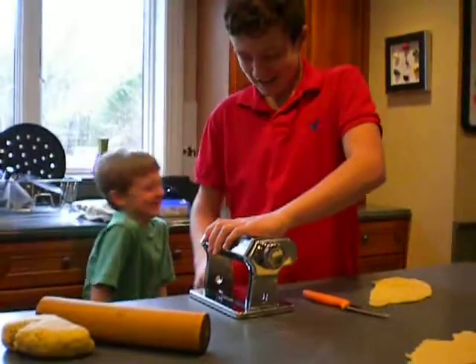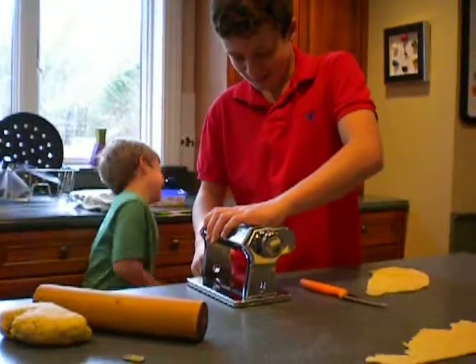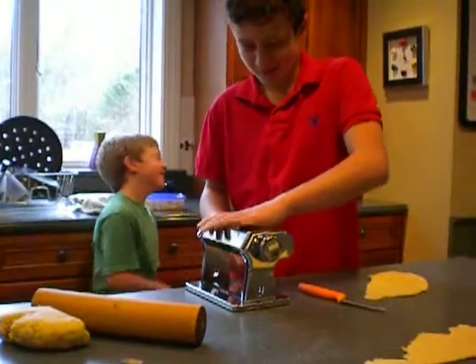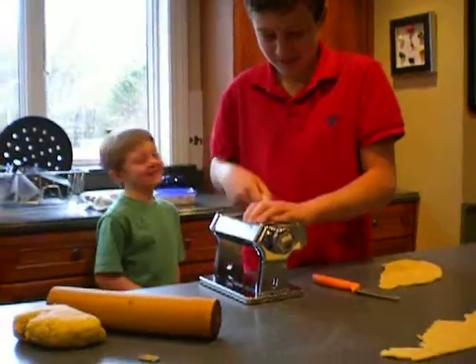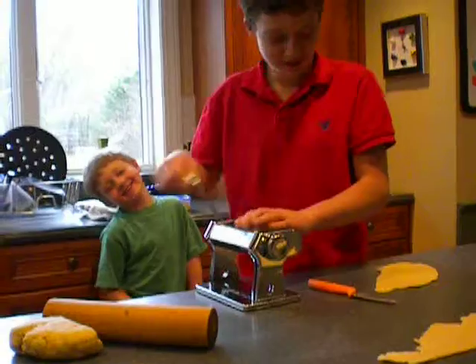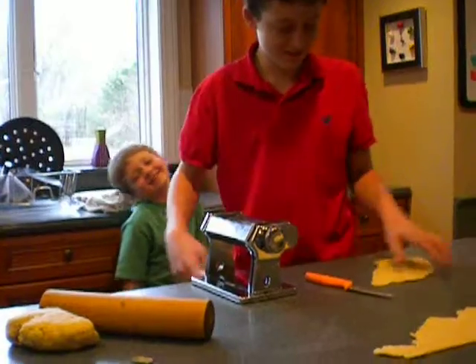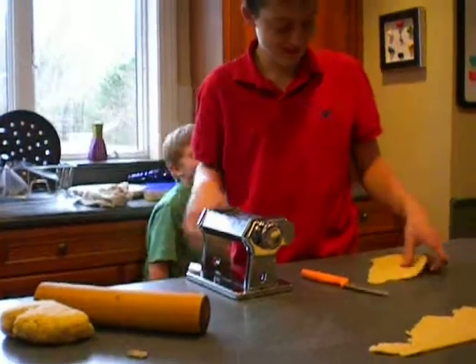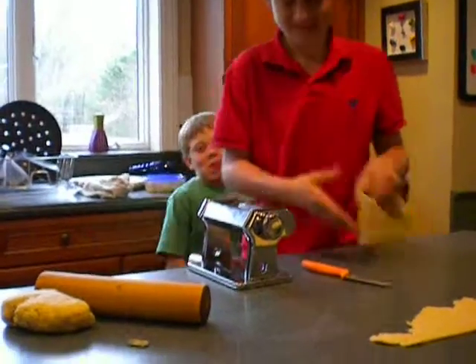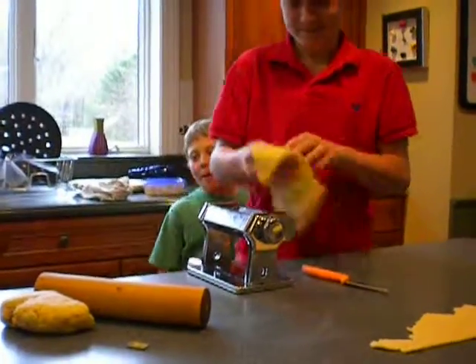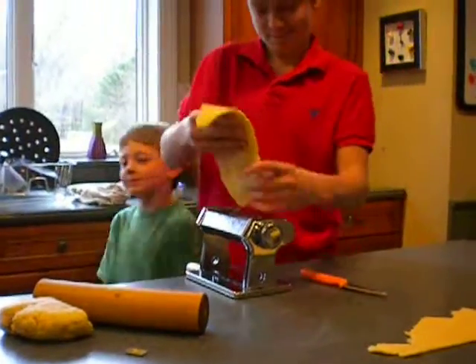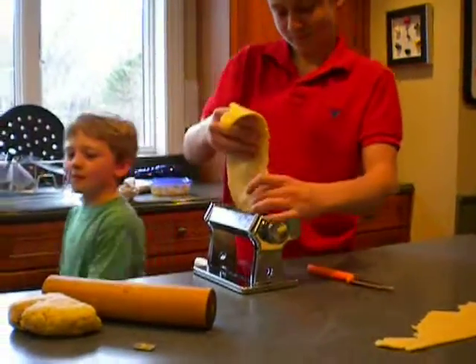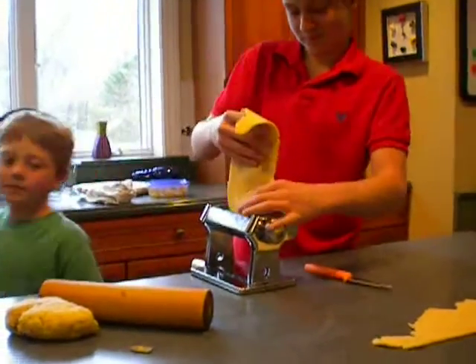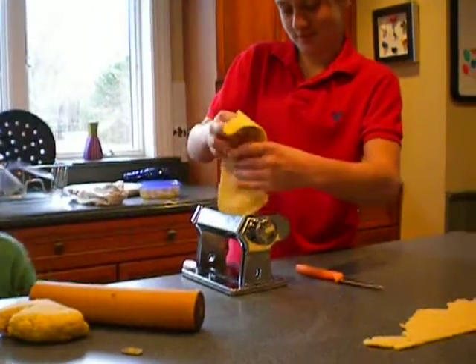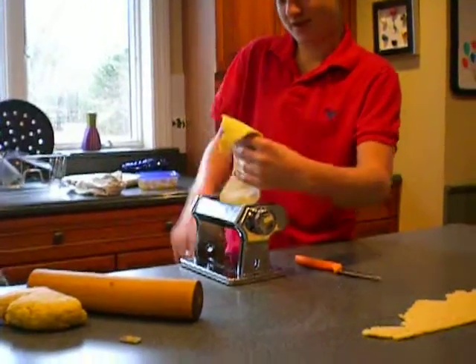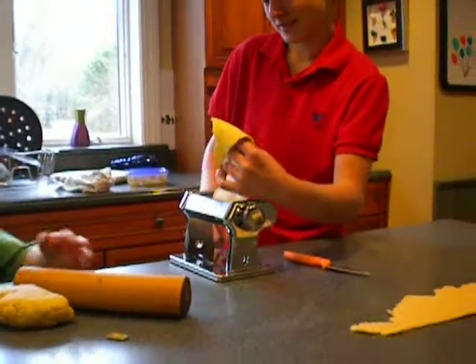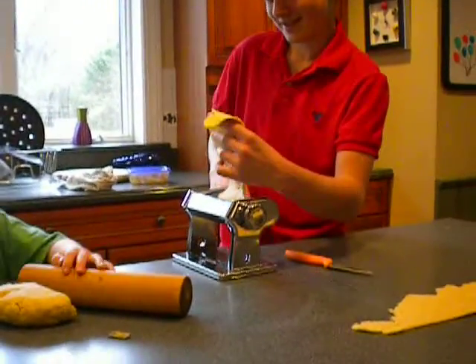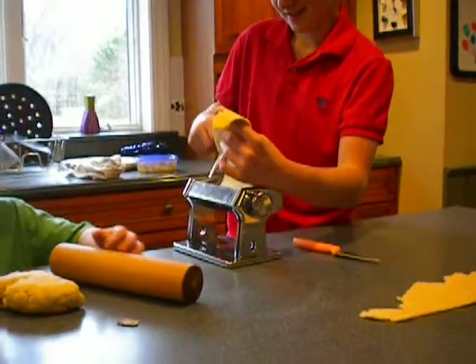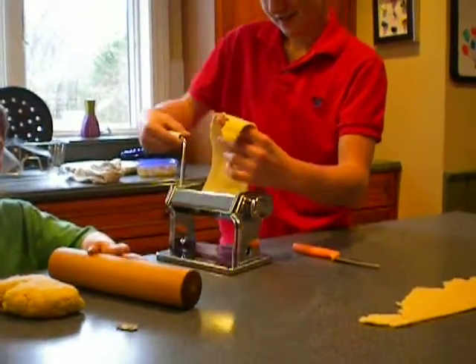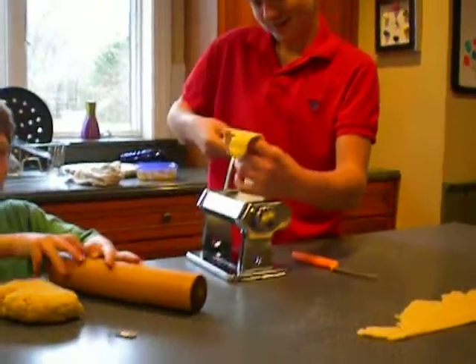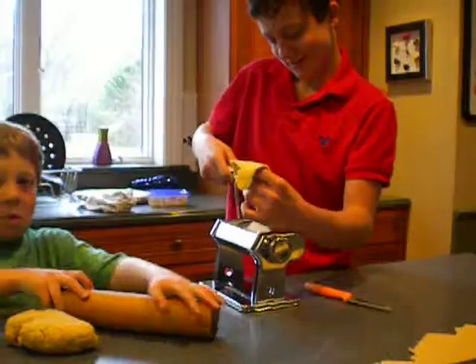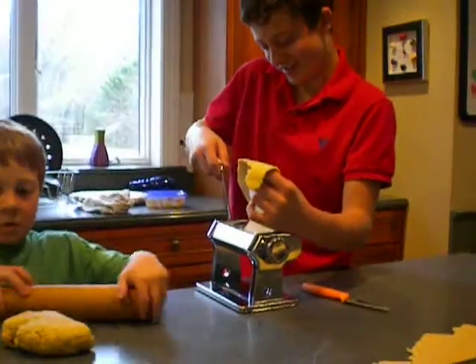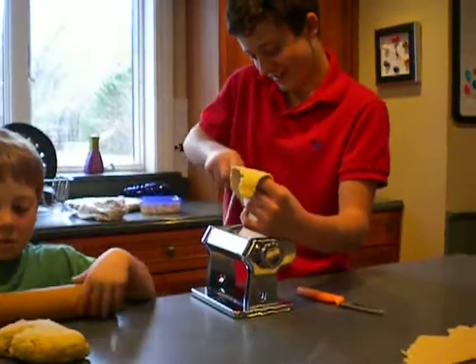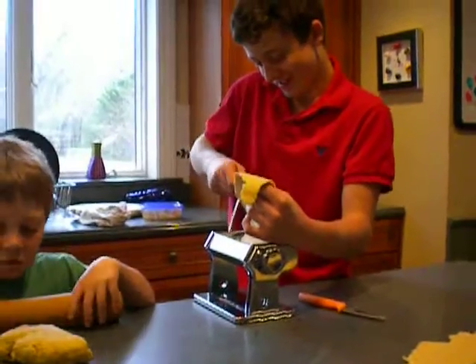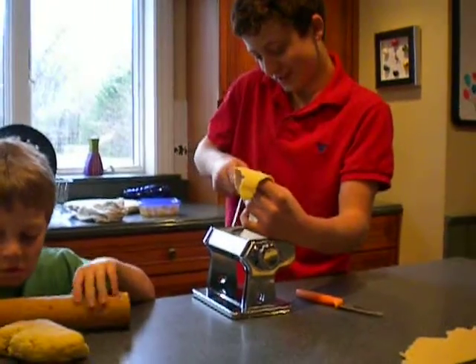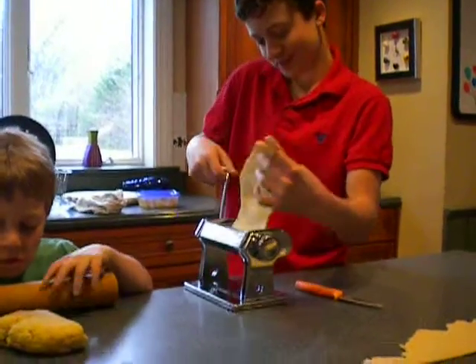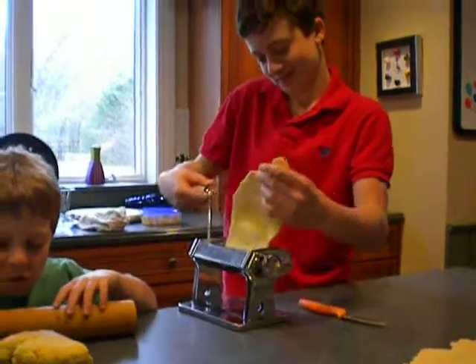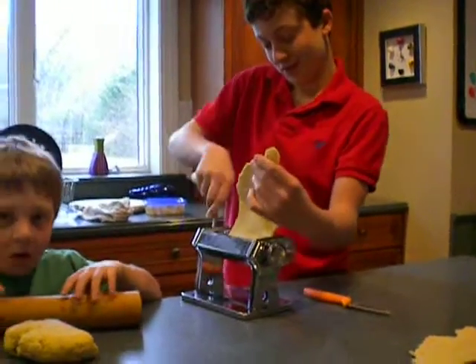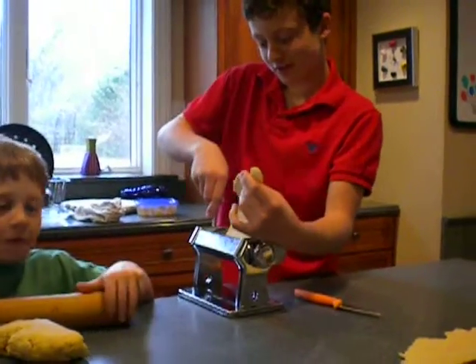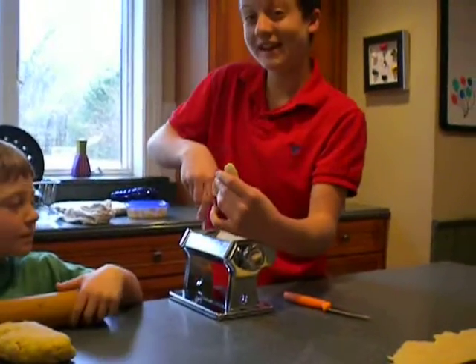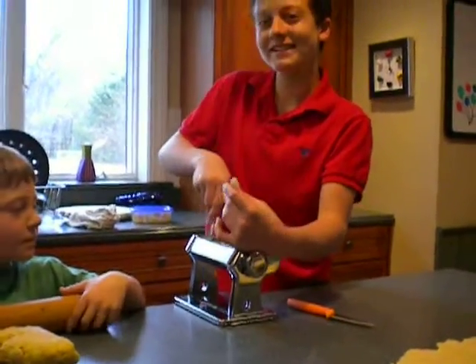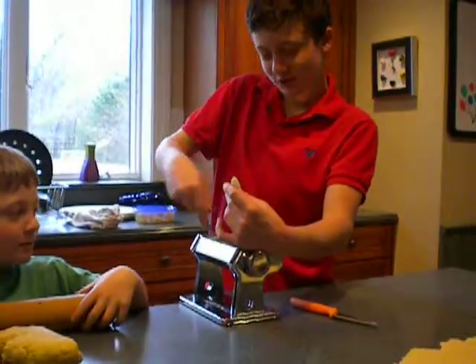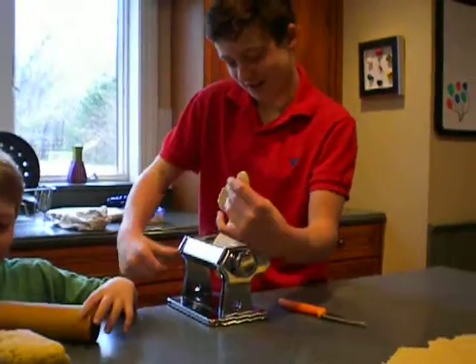How much battery do we have, Mom? Plenty? Yeah, I think. Start to tell. There's no flashing battery line. That's good. Riley! Can you hold it, Ralph?